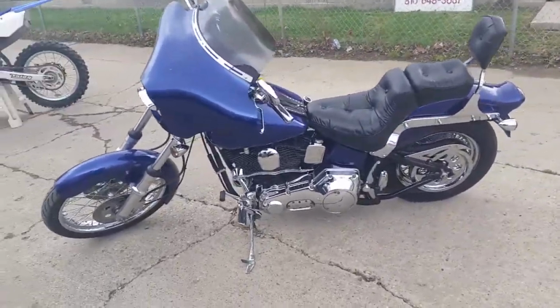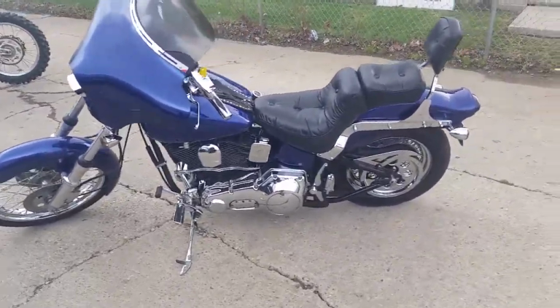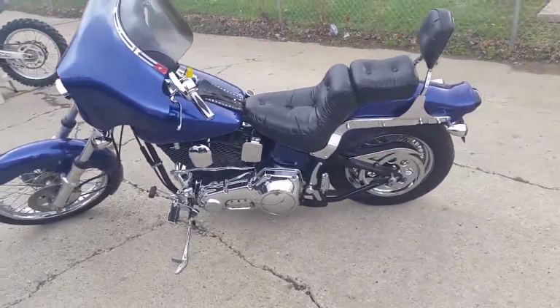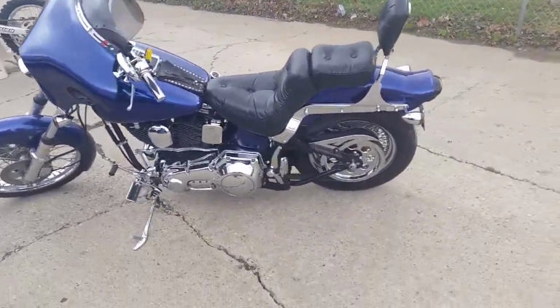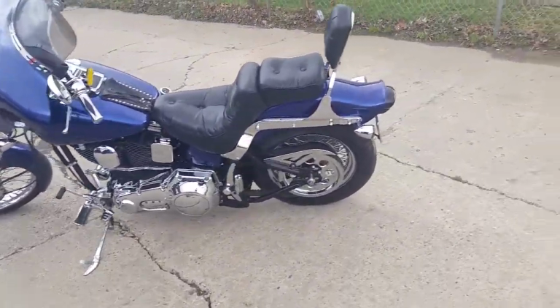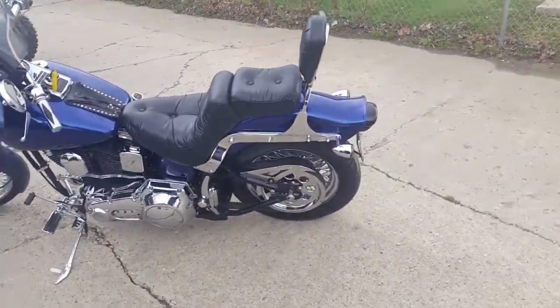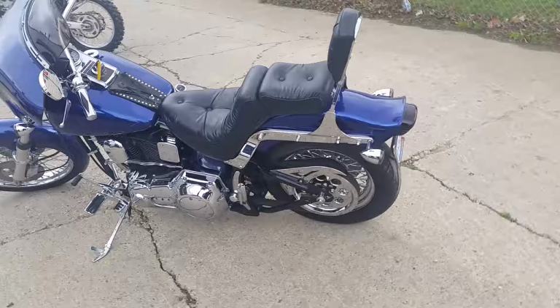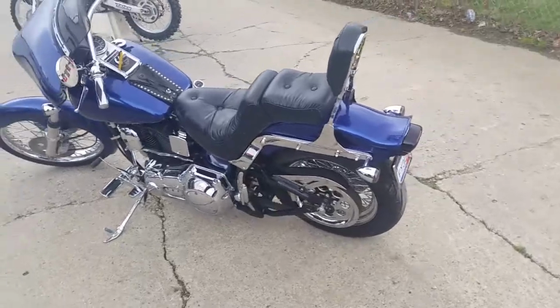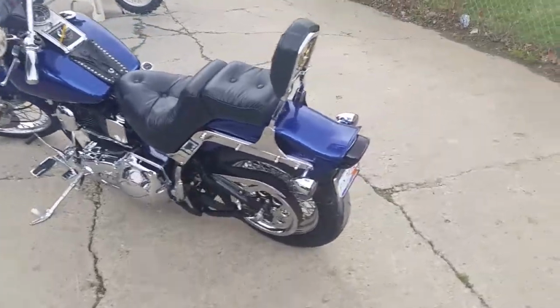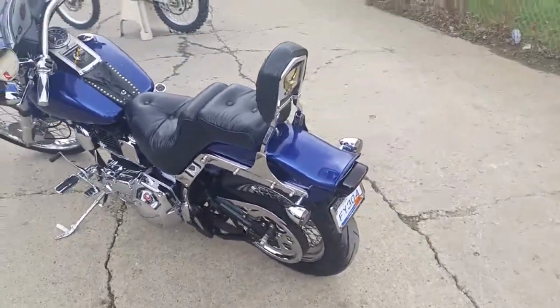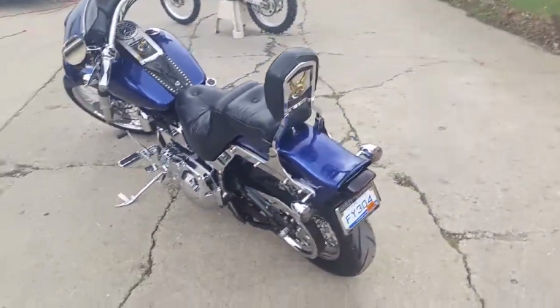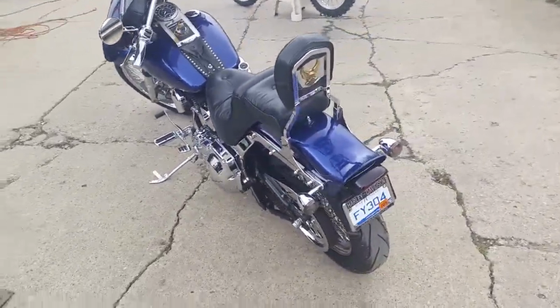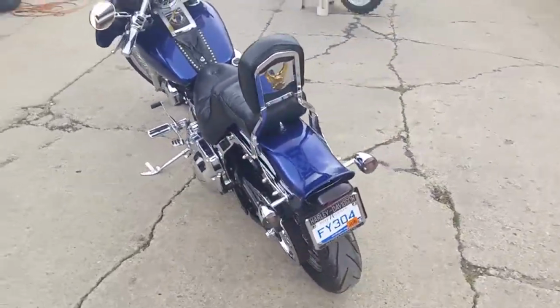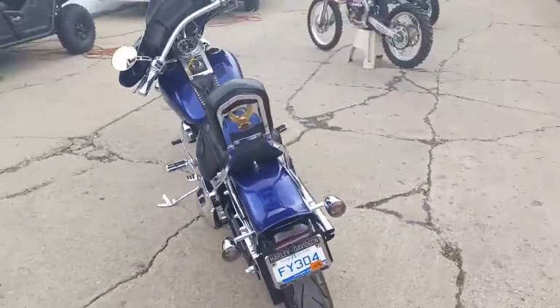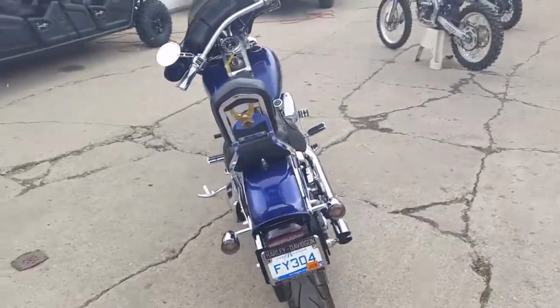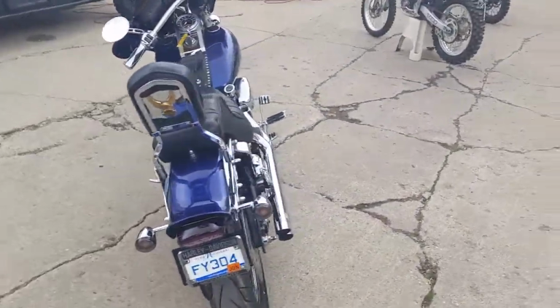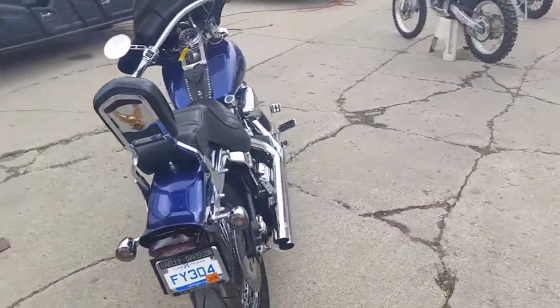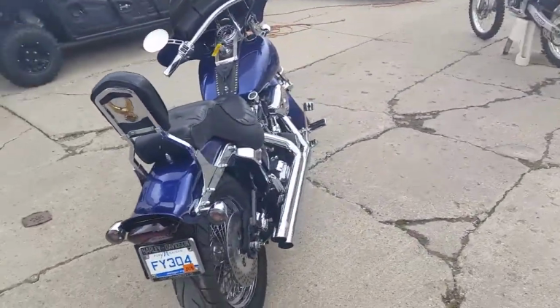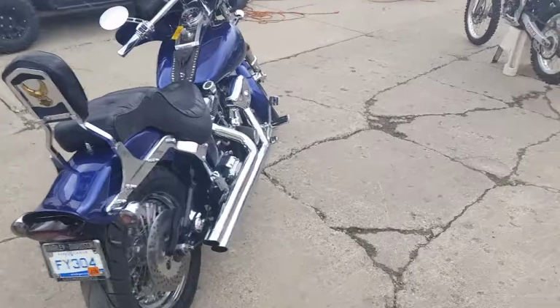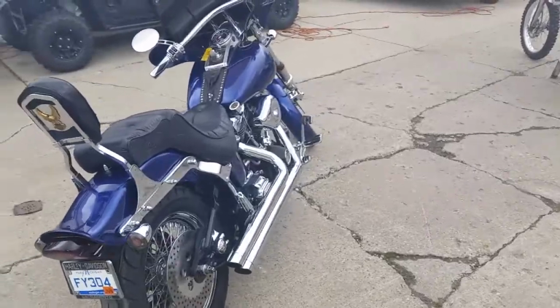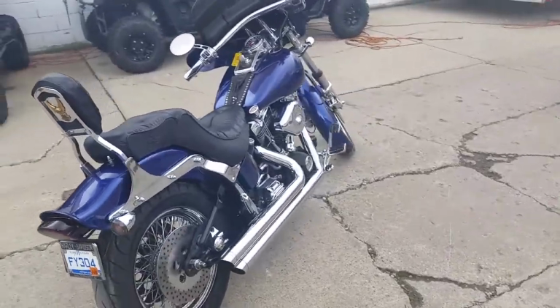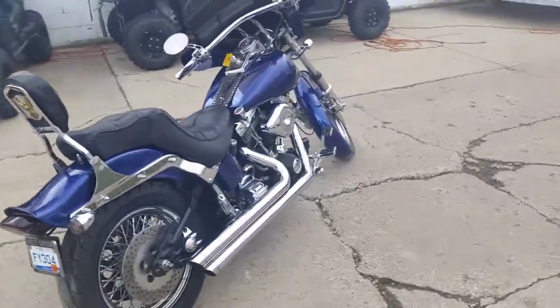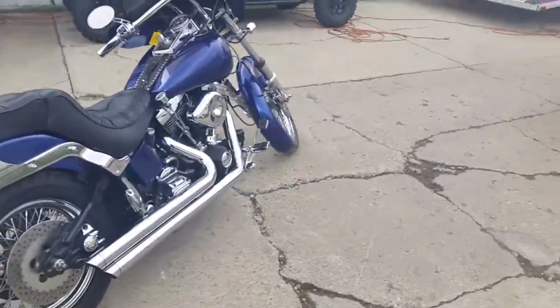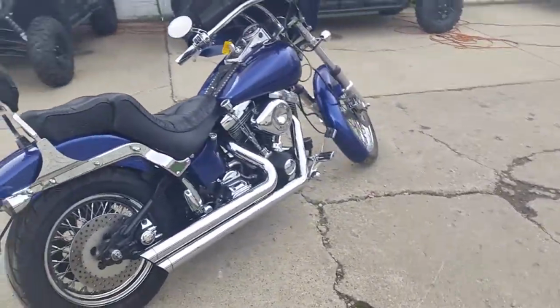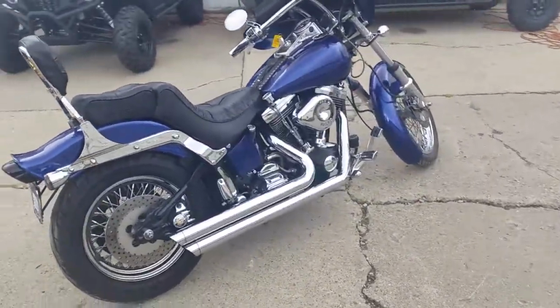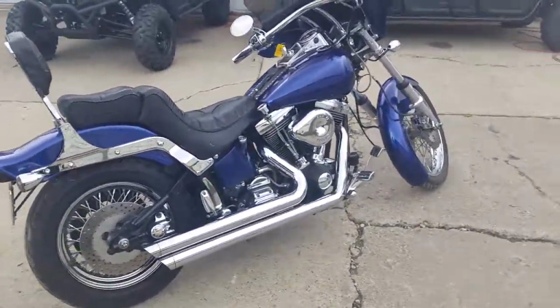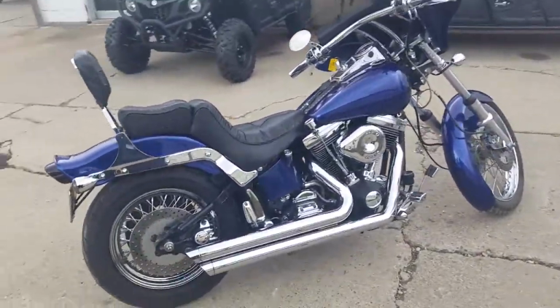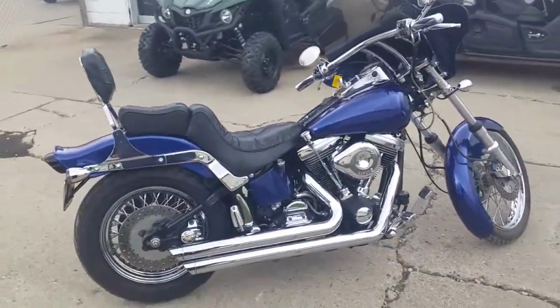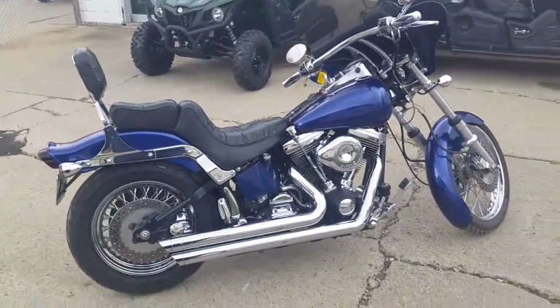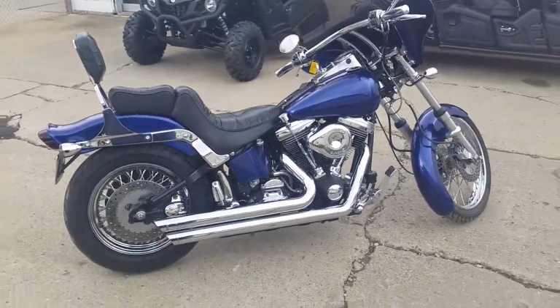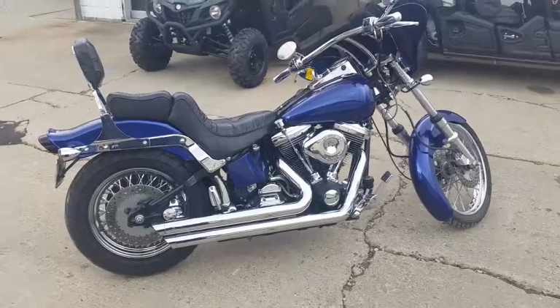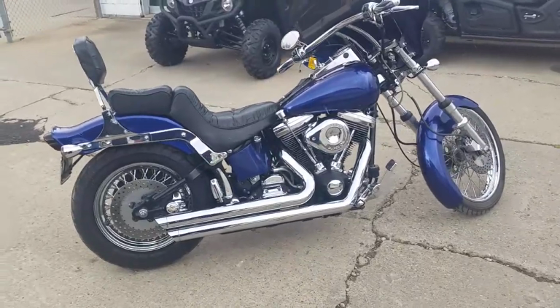We got this thing priced to move at $8,999. We got guaranteed financing. Visit our website — we got 450 used bikes in our showroom for sale, and financing programs that everybody qualifies for.